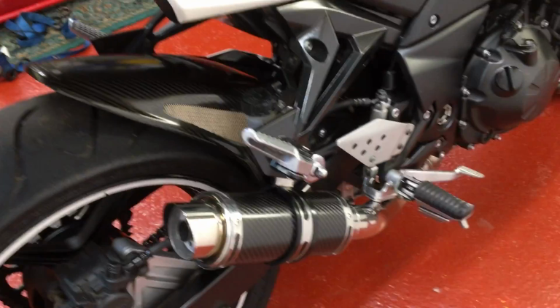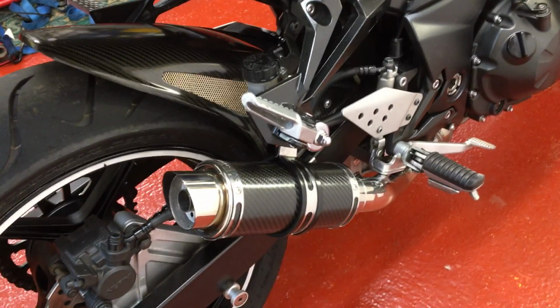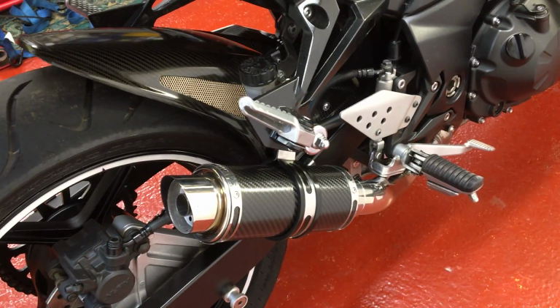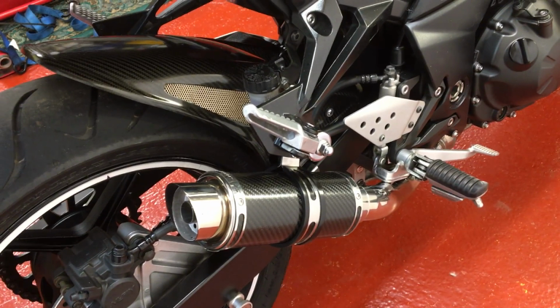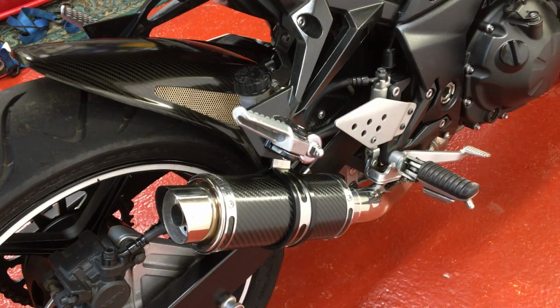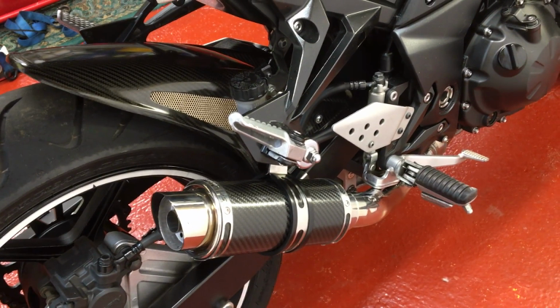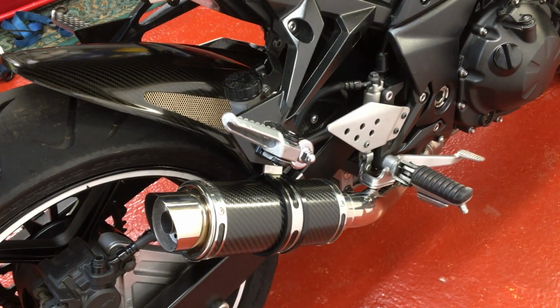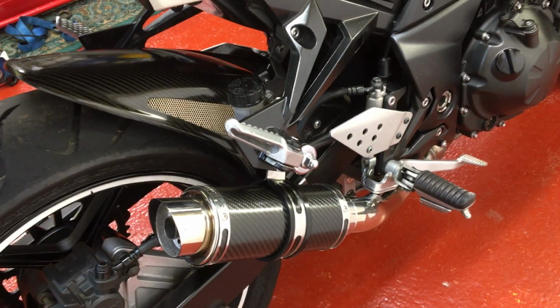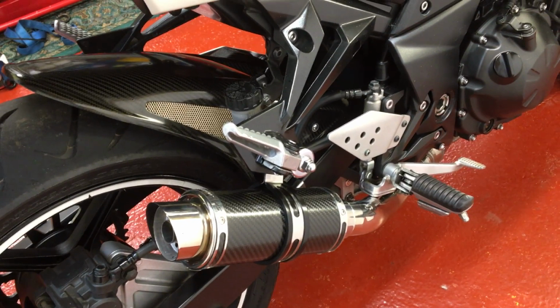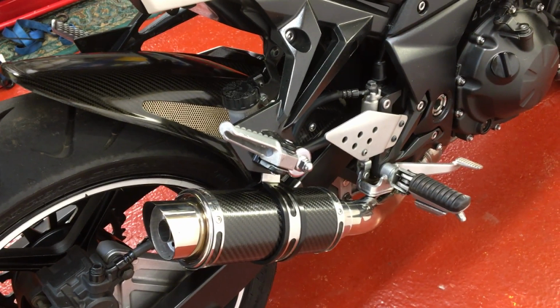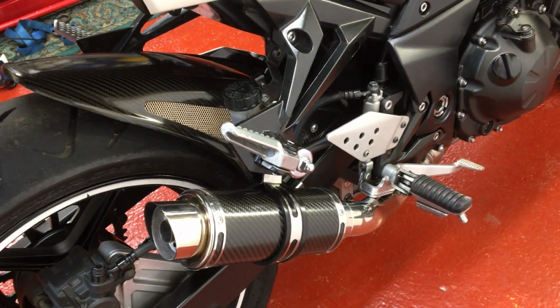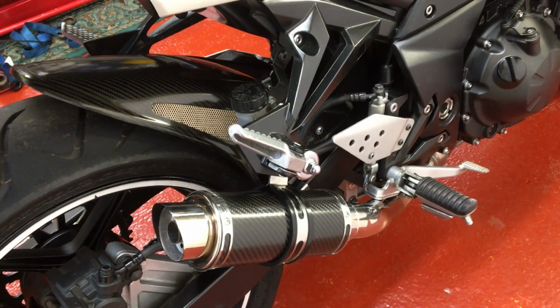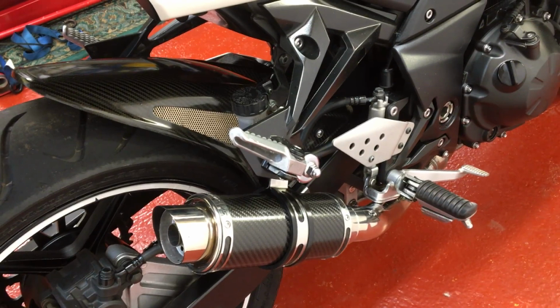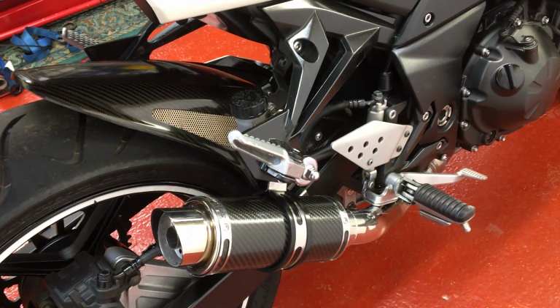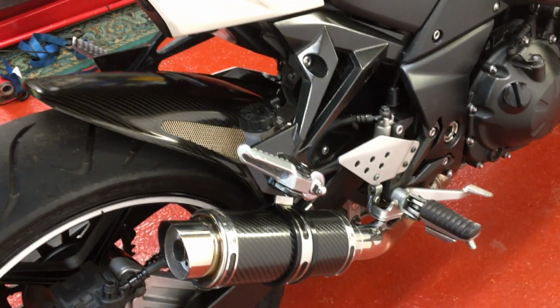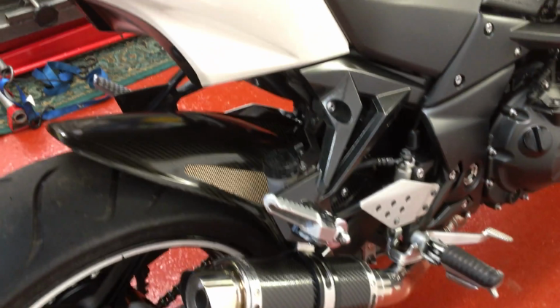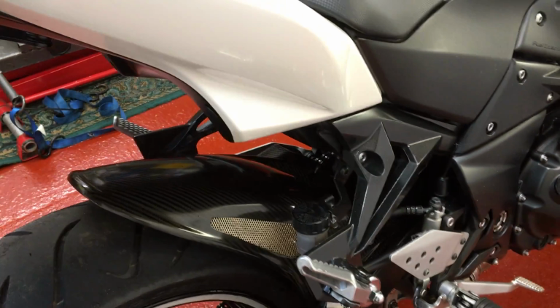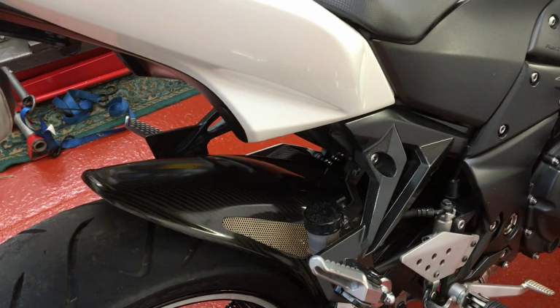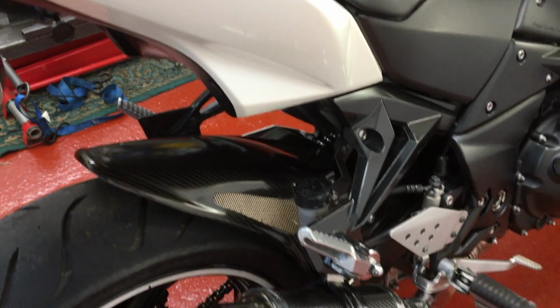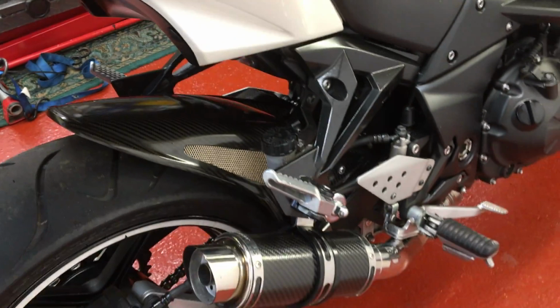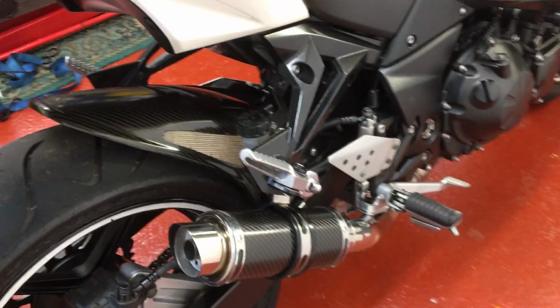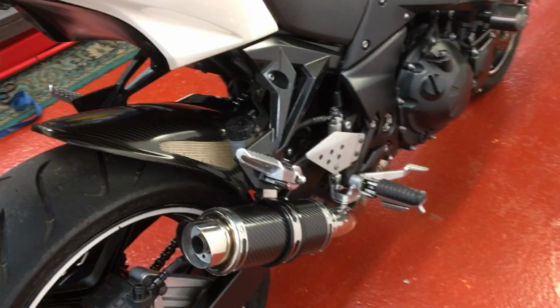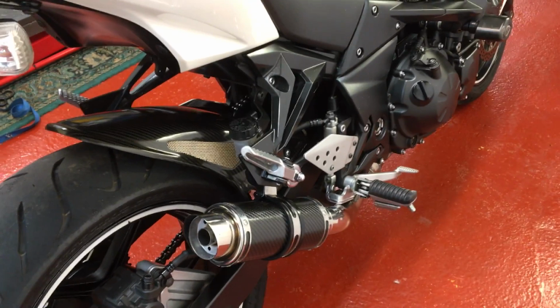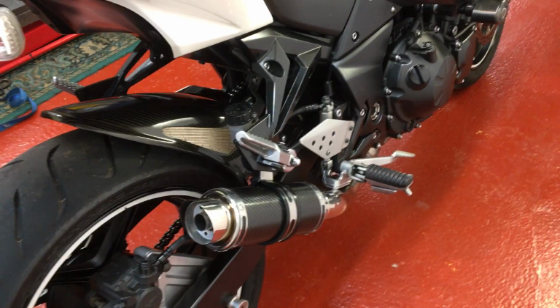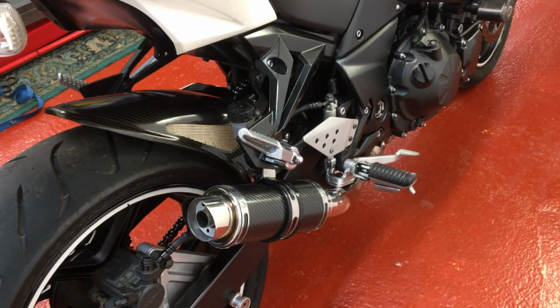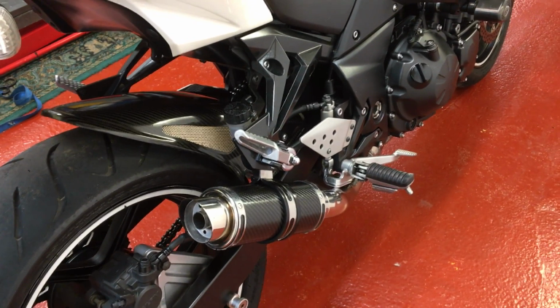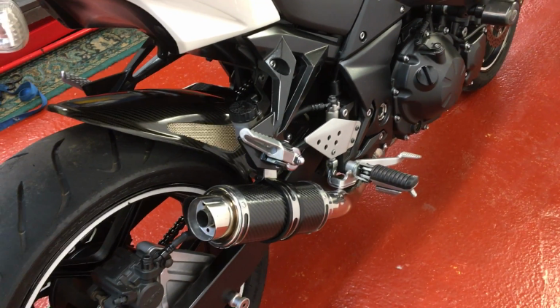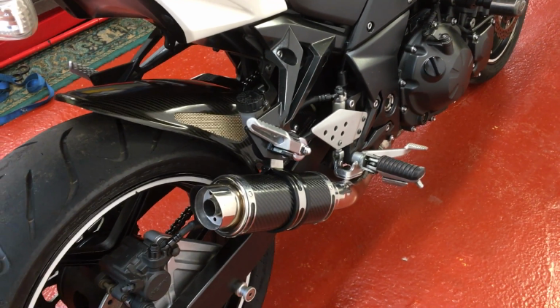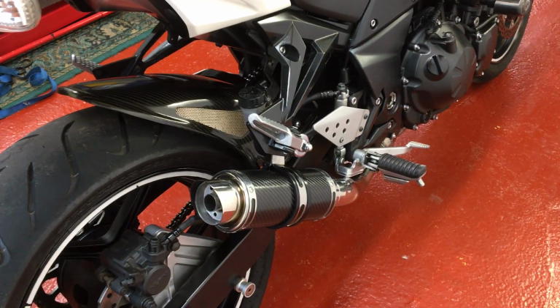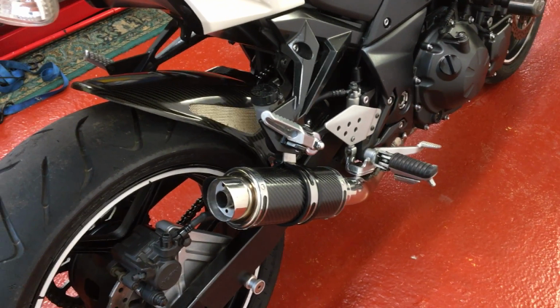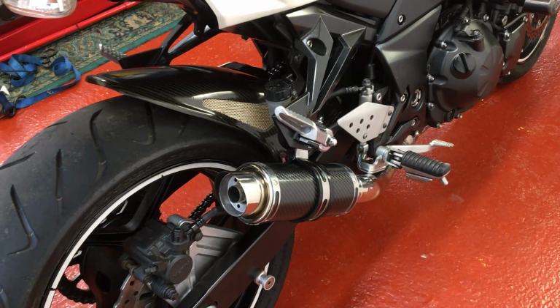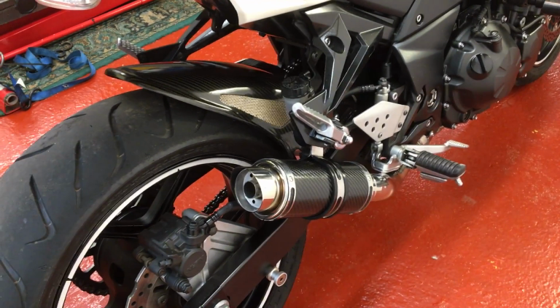I've got the SP Engineering race can on the back — quite a small one so it's neat and tidy — and a rear hugger in carbon. I have got the original exhaust pipes for this bike as well, and they're included in the sale.